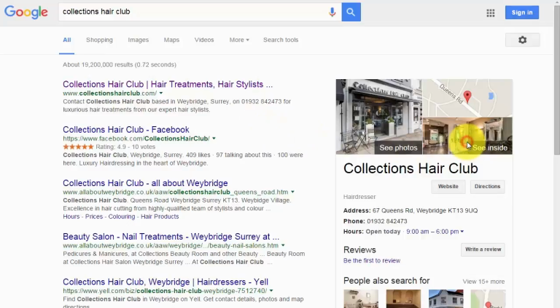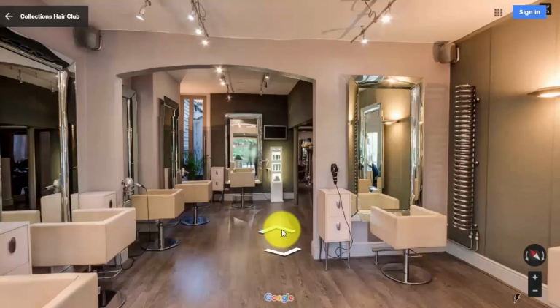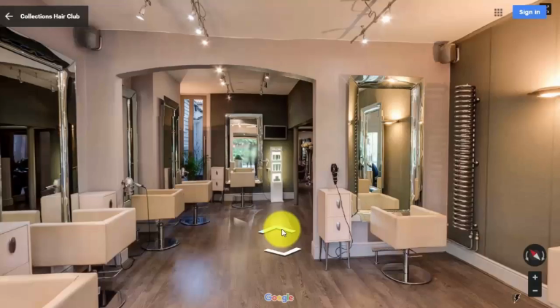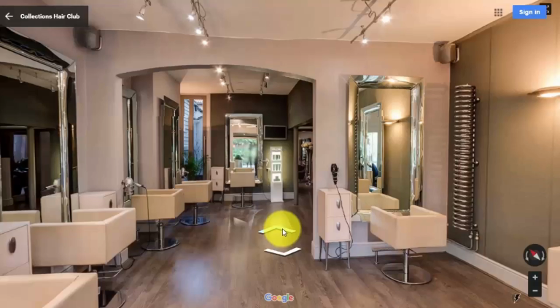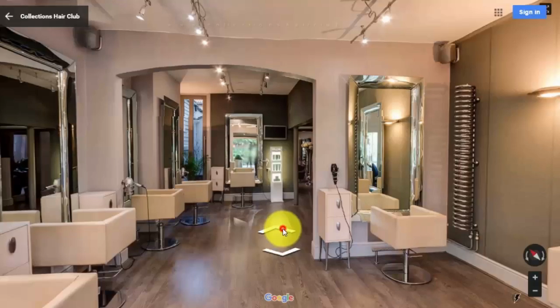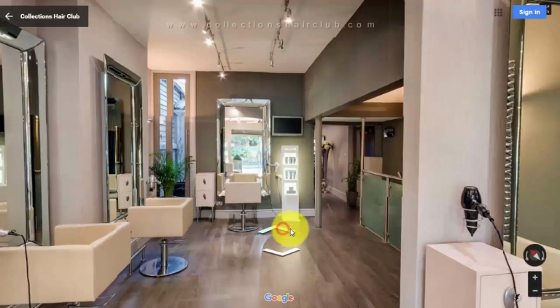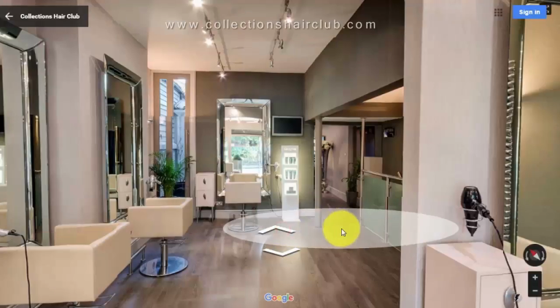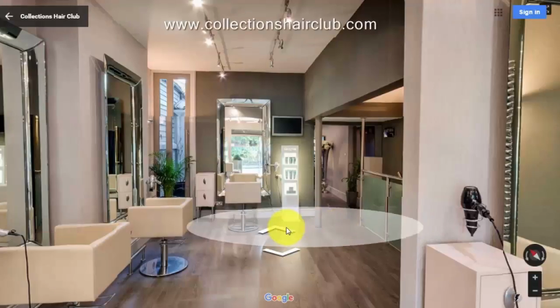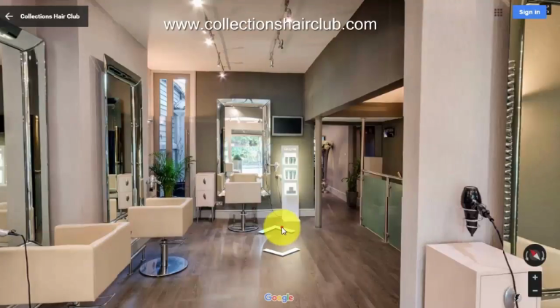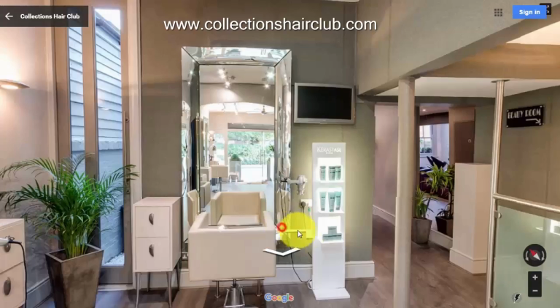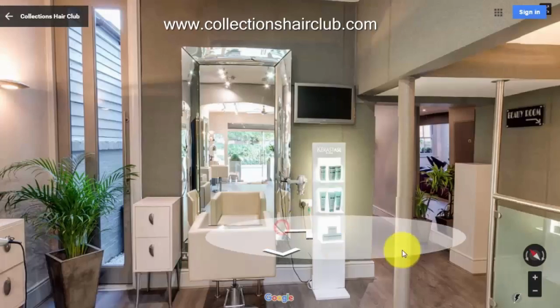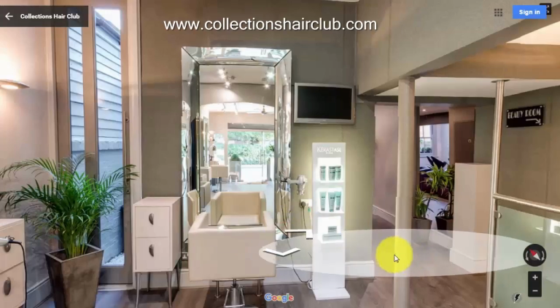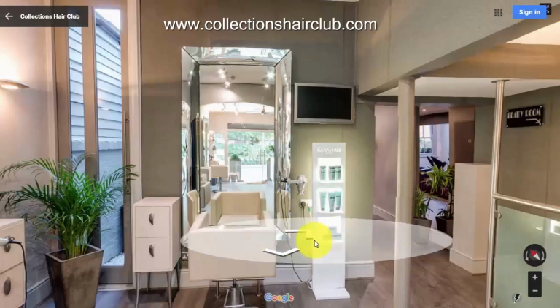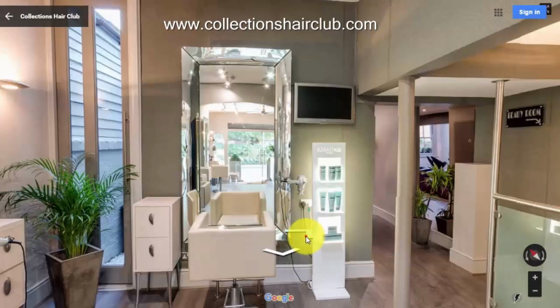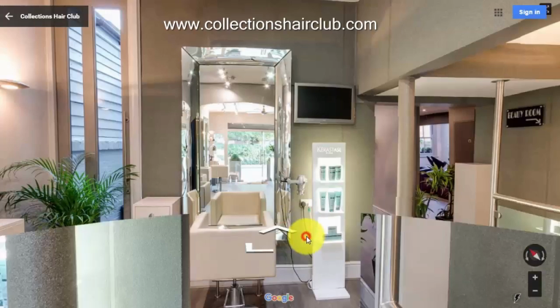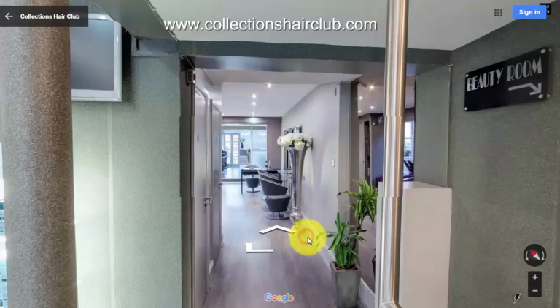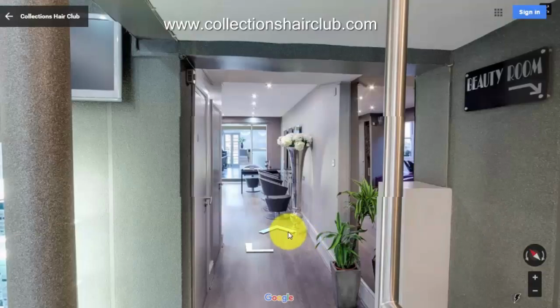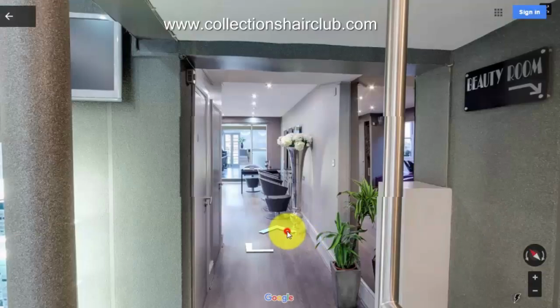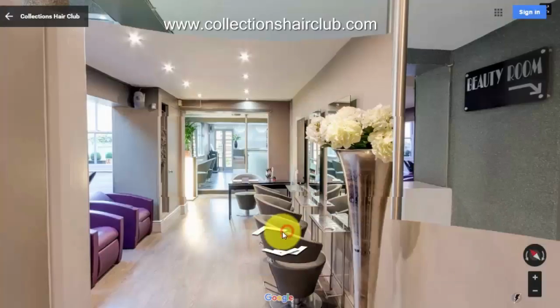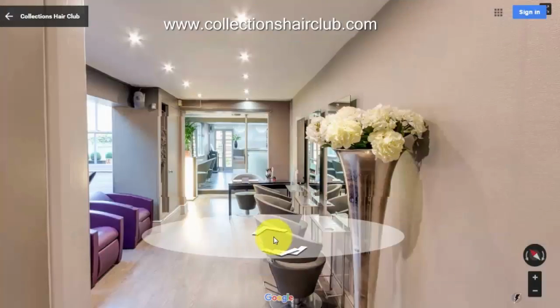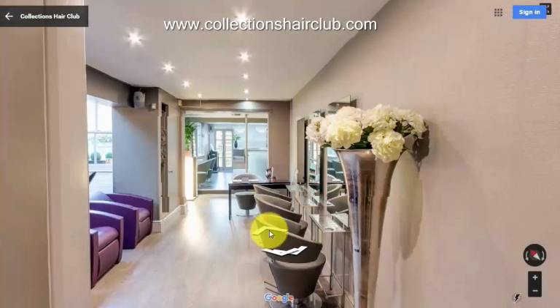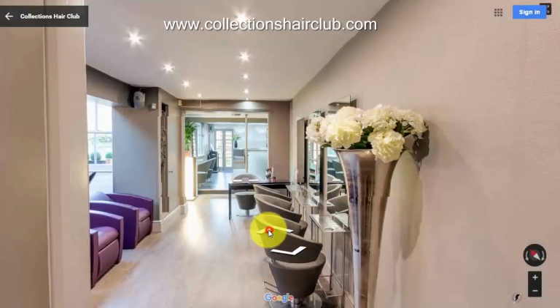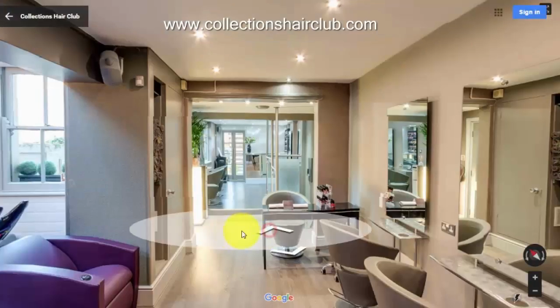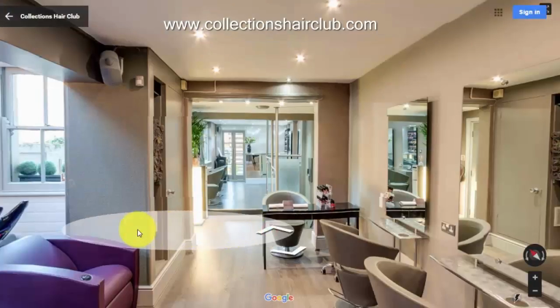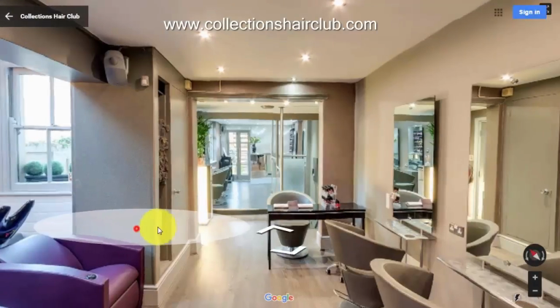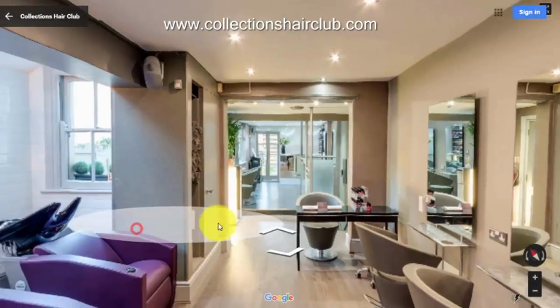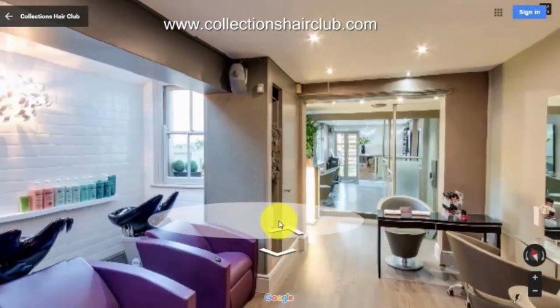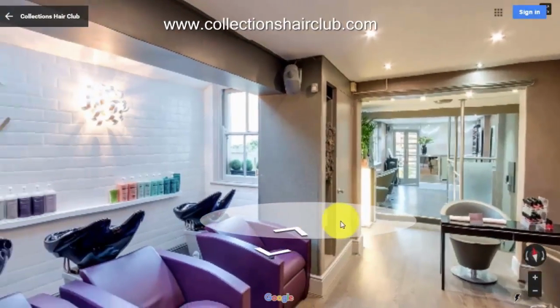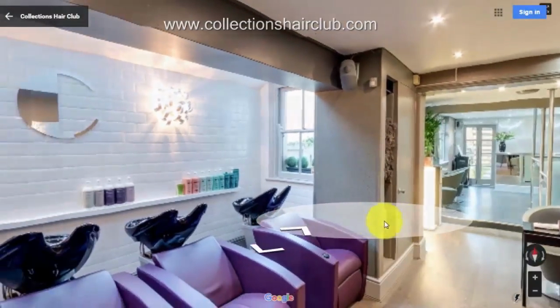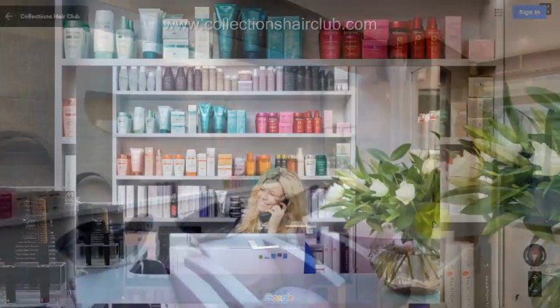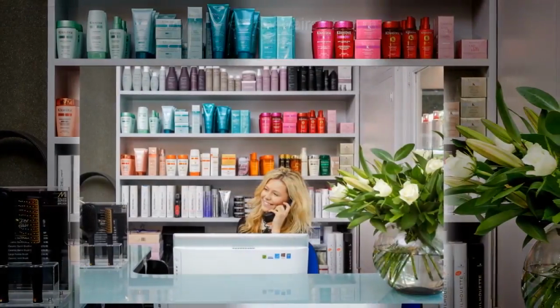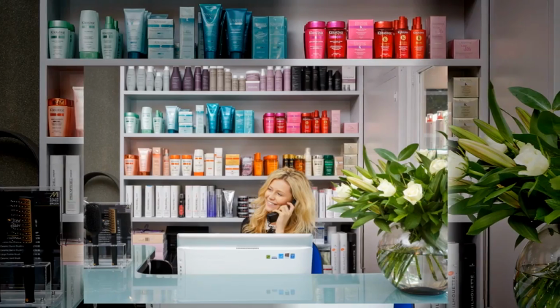Find us online and take a virtual tour. Give us a call to make a booking, or you can book online even when we're closed, at www.collectionshairclub.com.